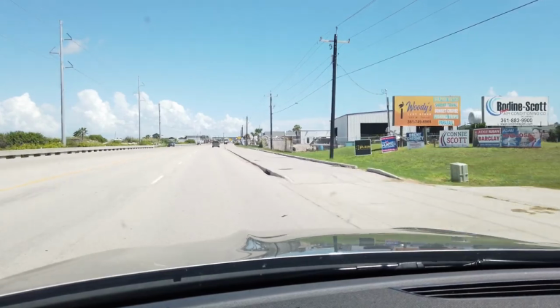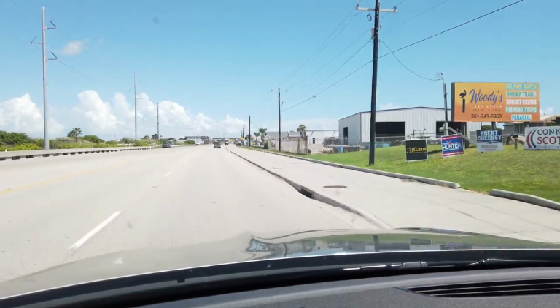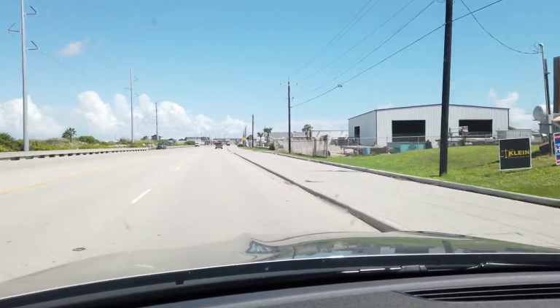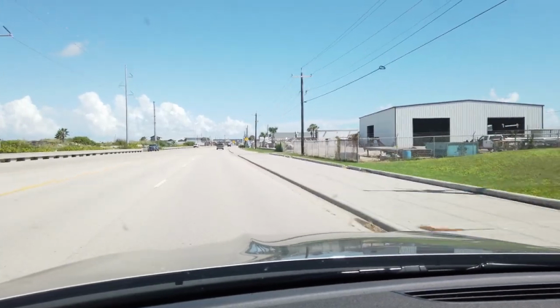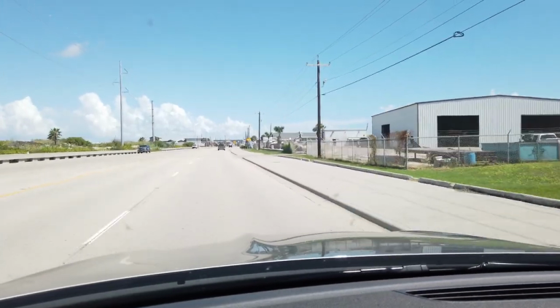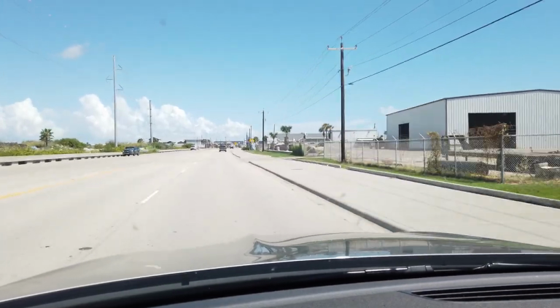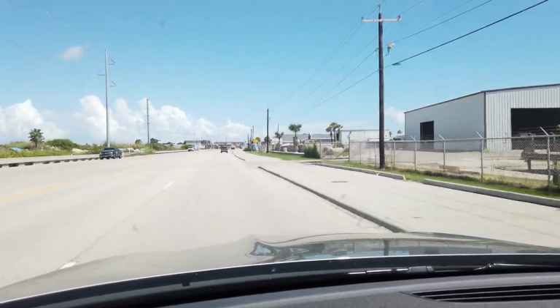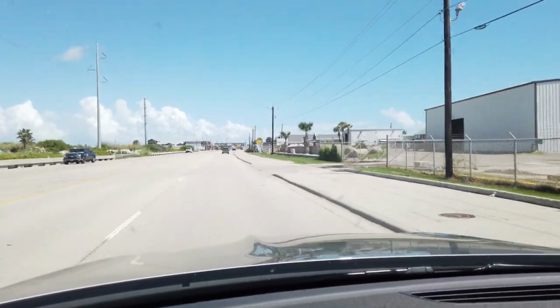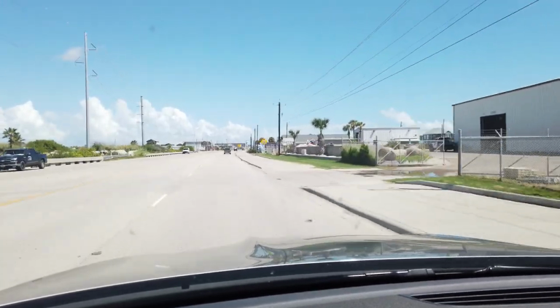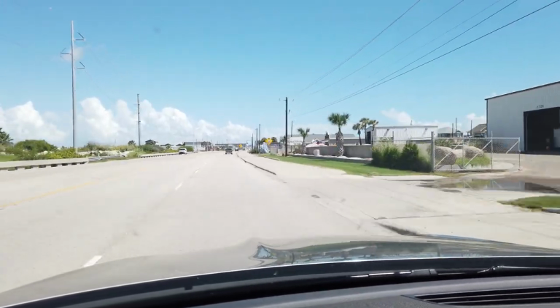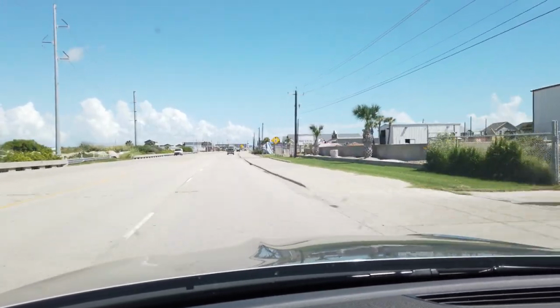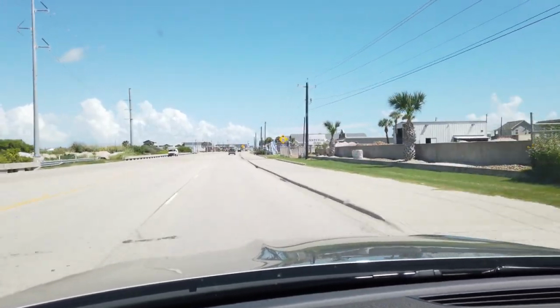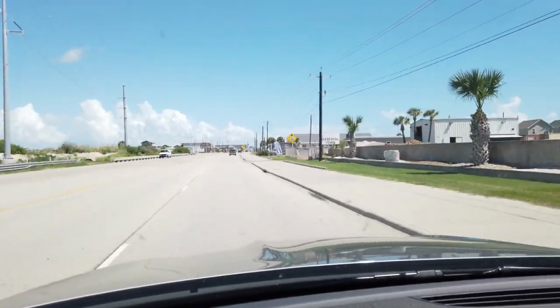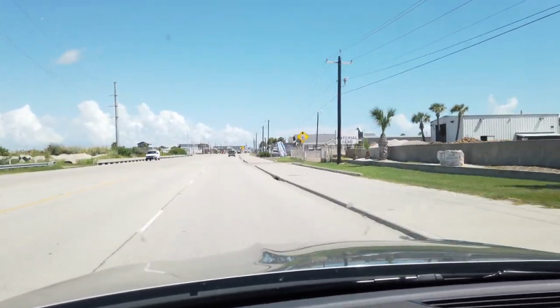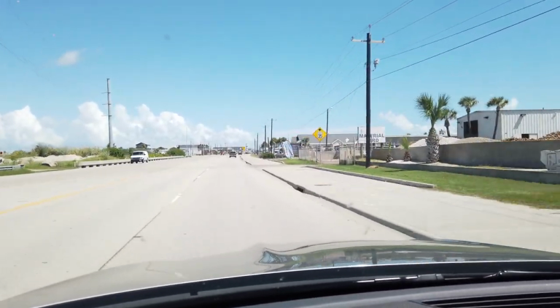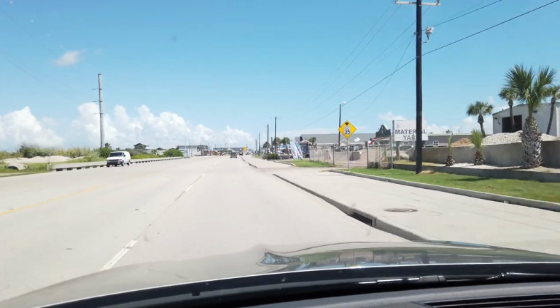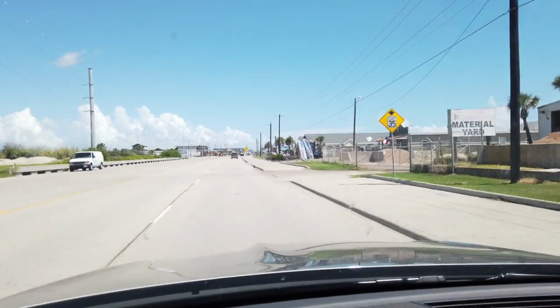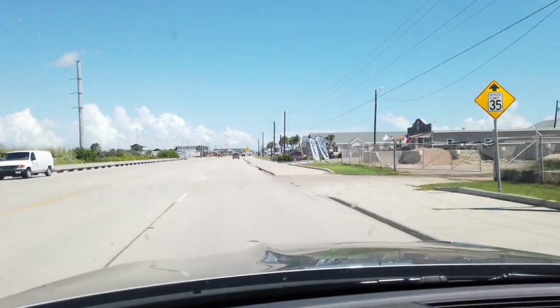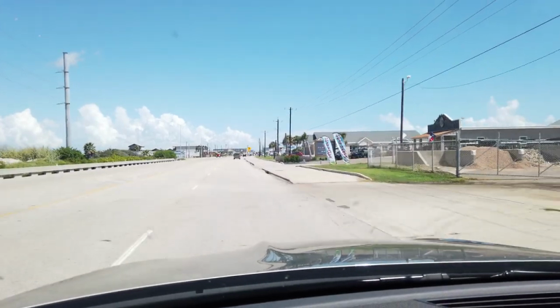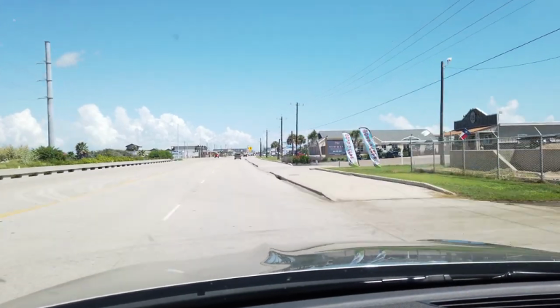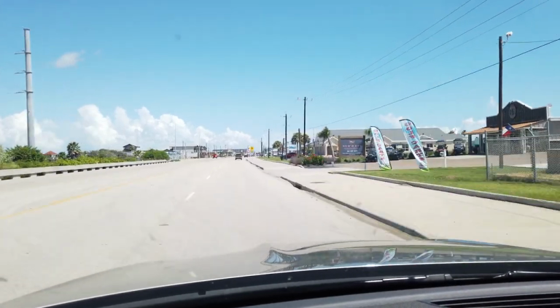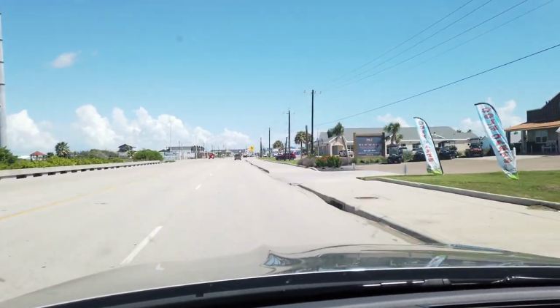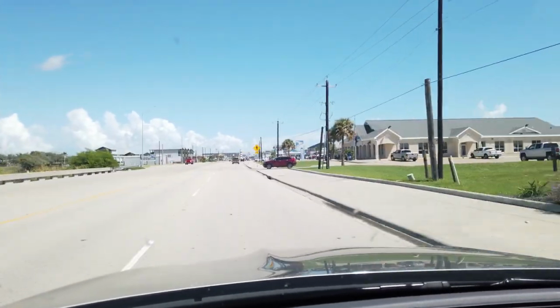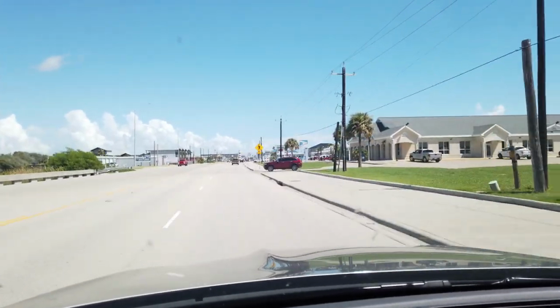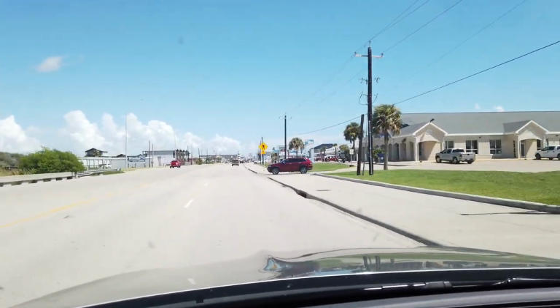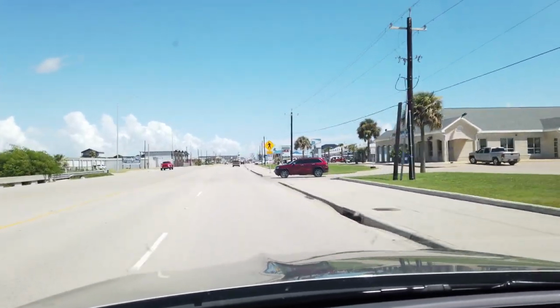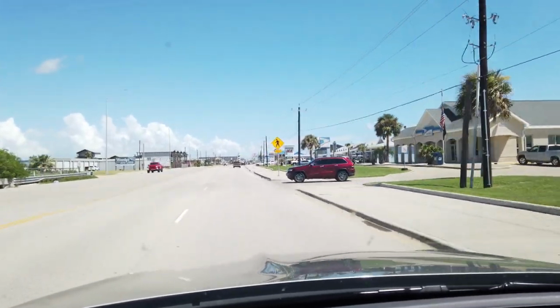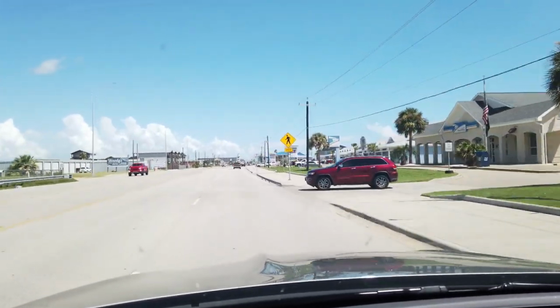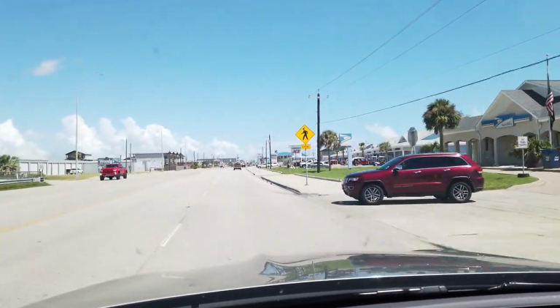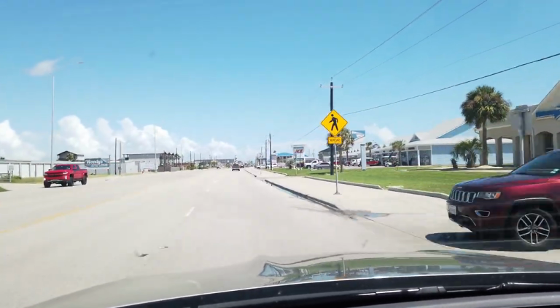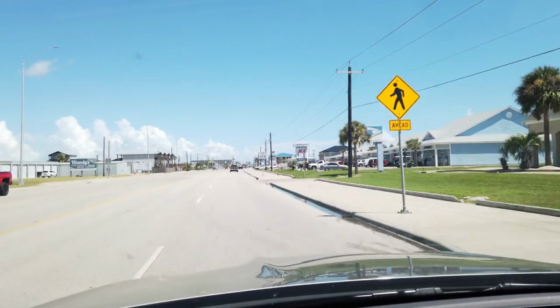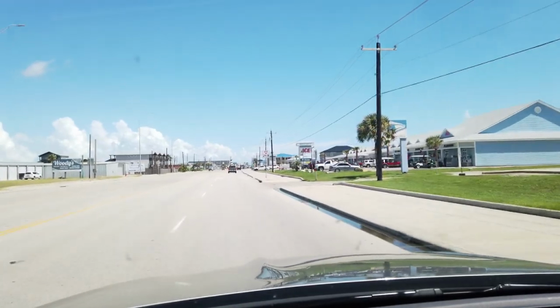Right over here, about 20 years ago or maybe even more, this was the main strip. And wow, things have really come up.